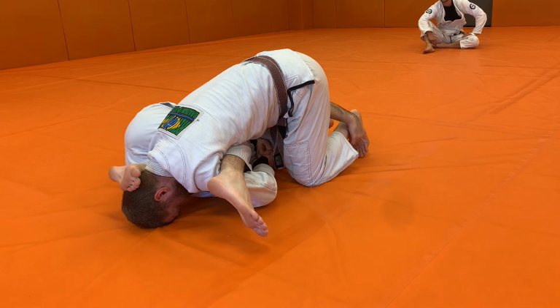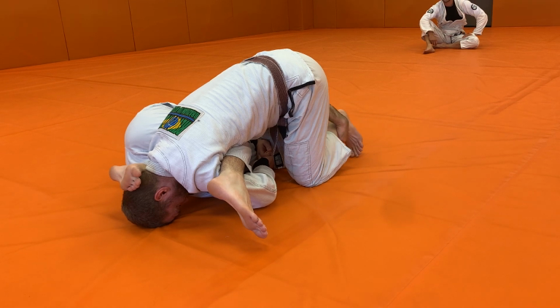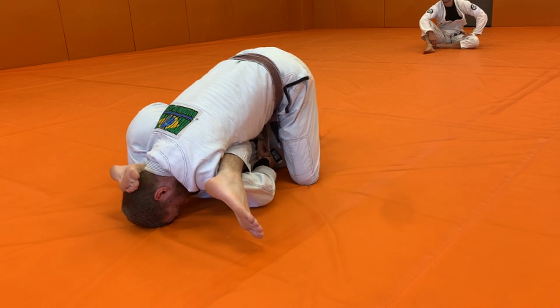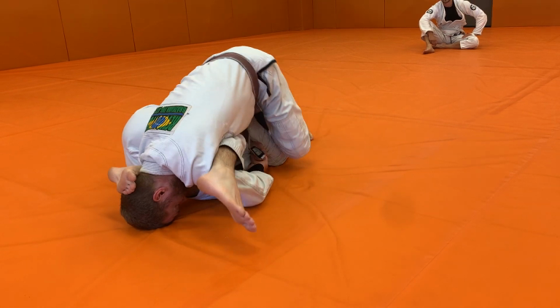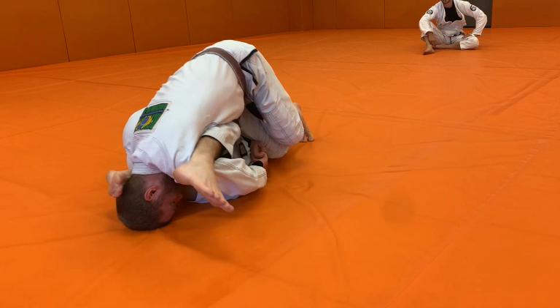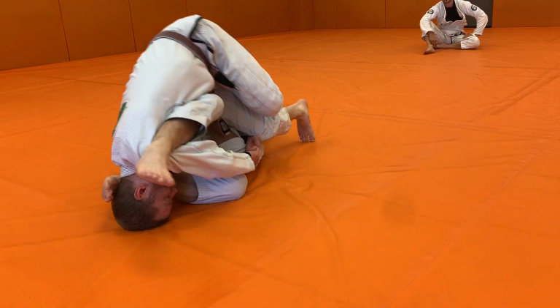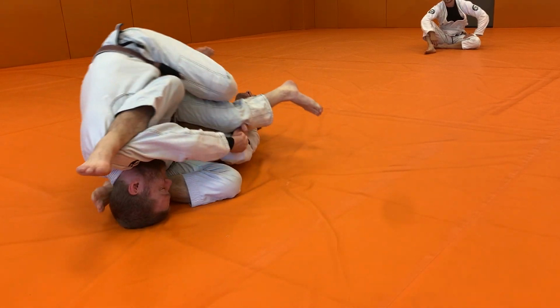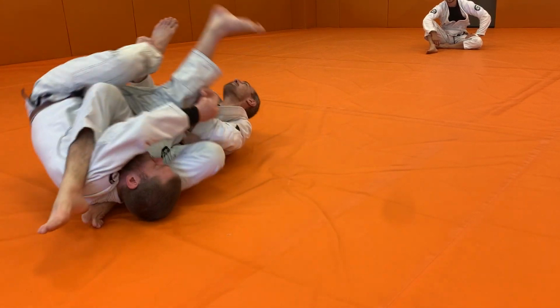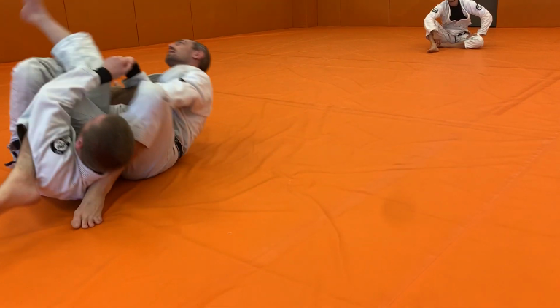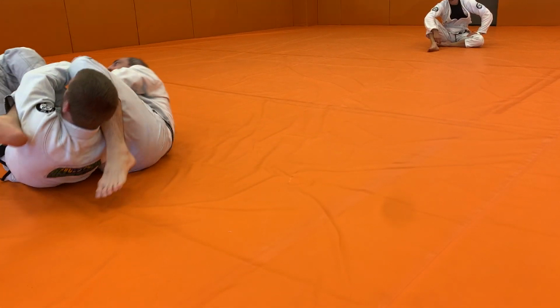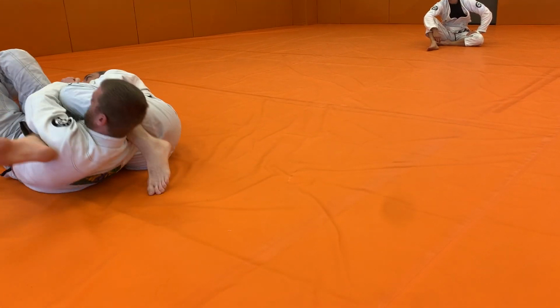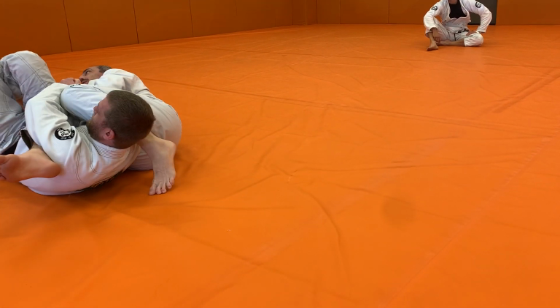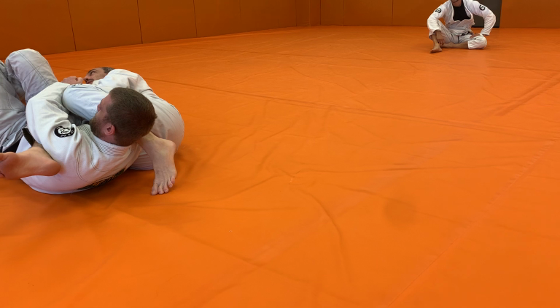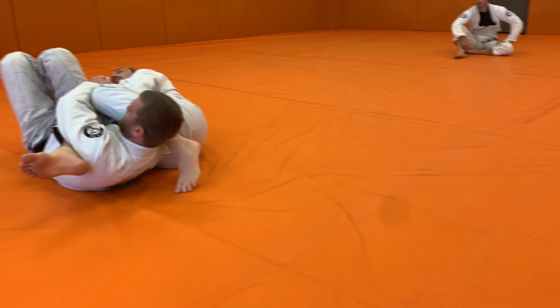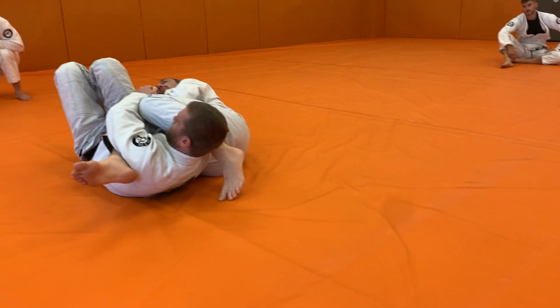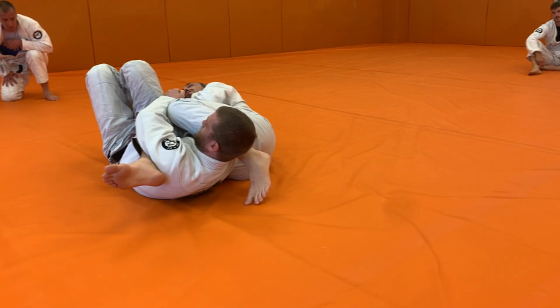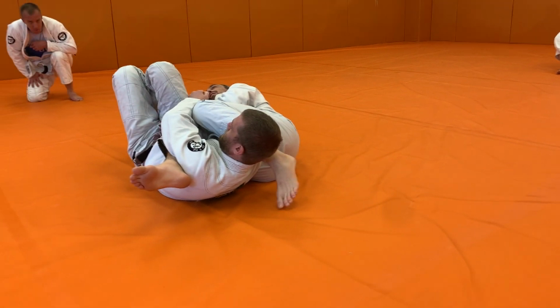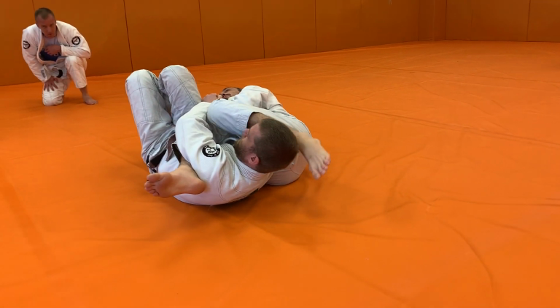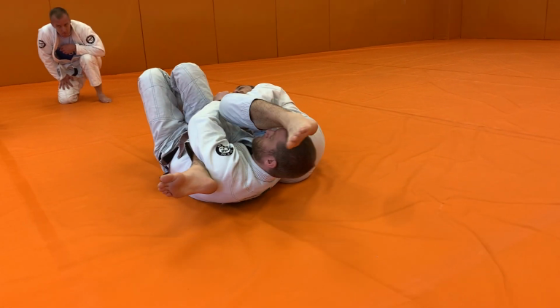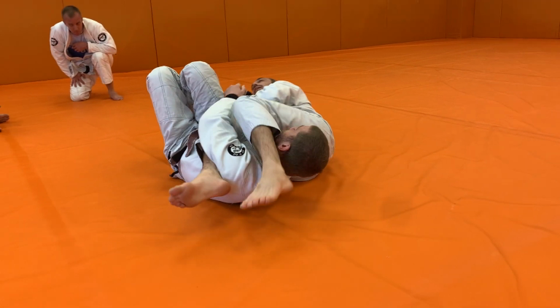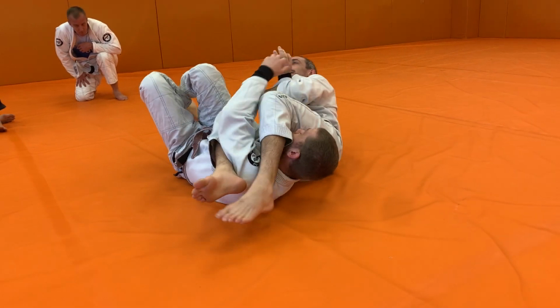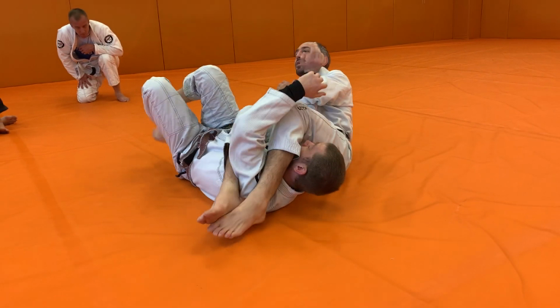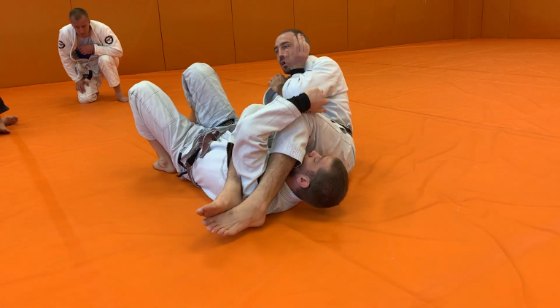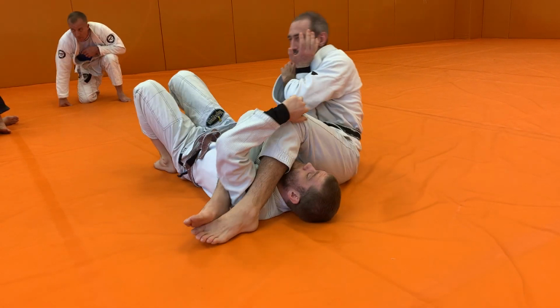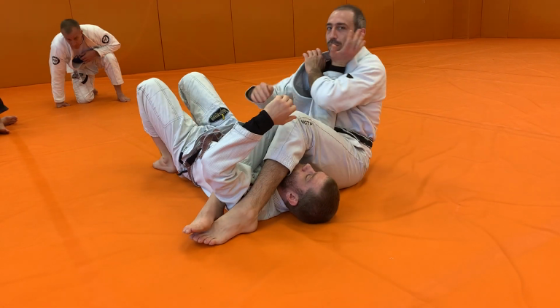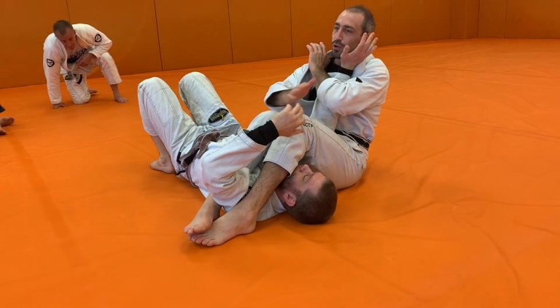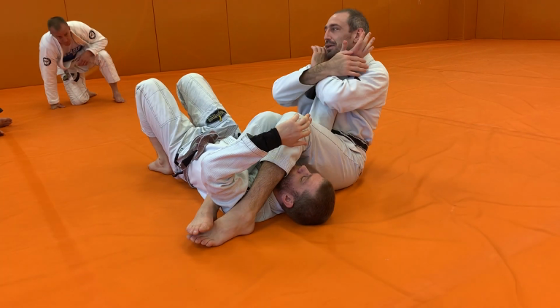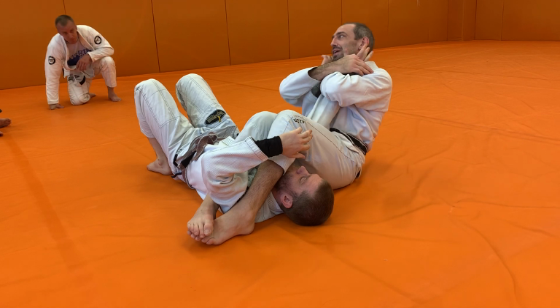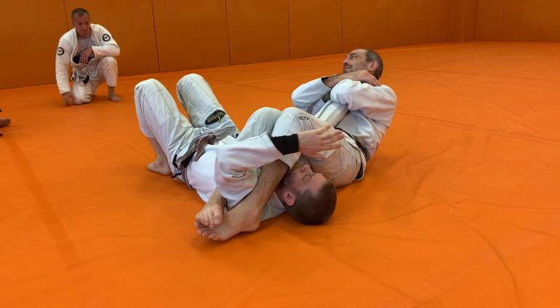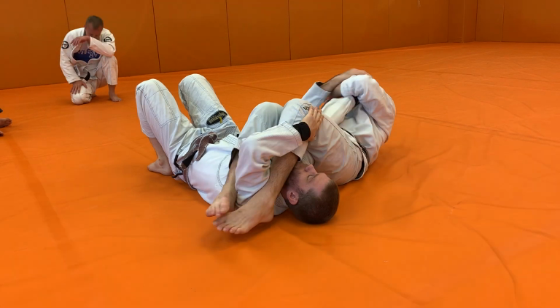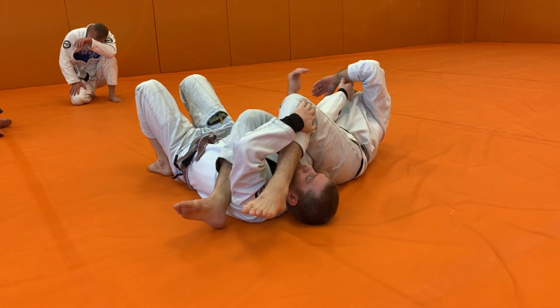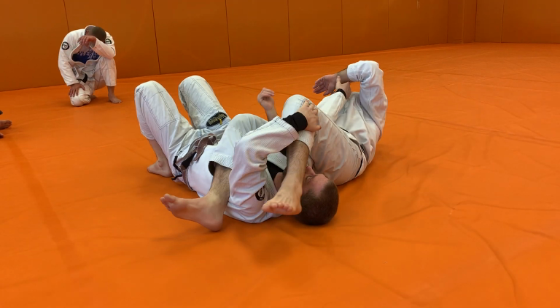I'm going to pull that leg to me, open my knee up, and take my partner over here. Once I take him over, bring my foot over the head. I can sit up. I want to do my grip breaks and get my arm going.